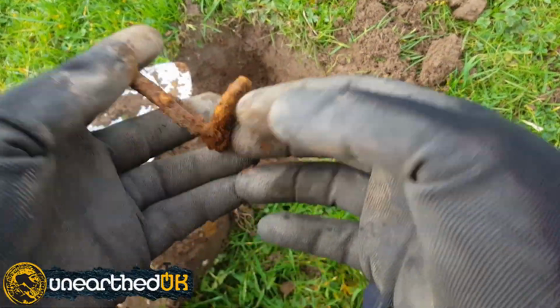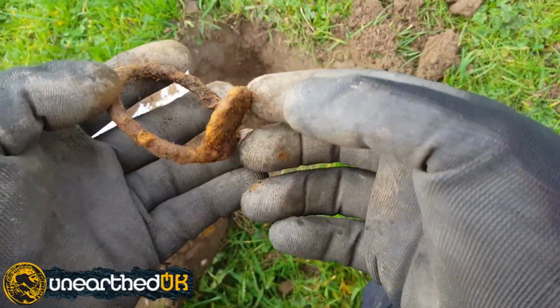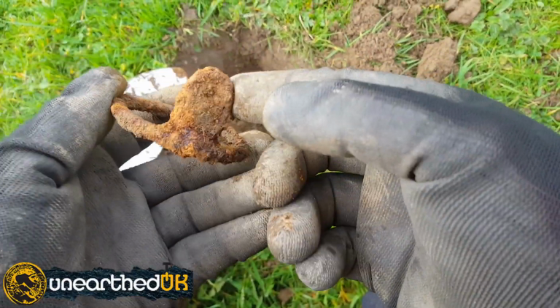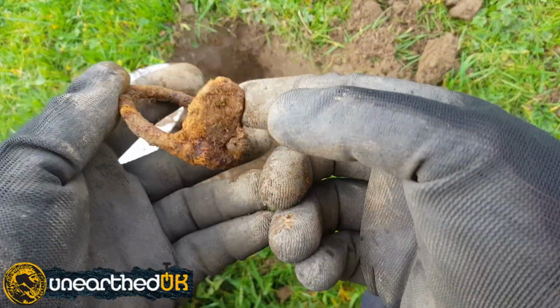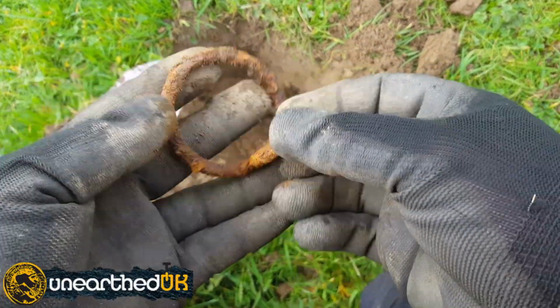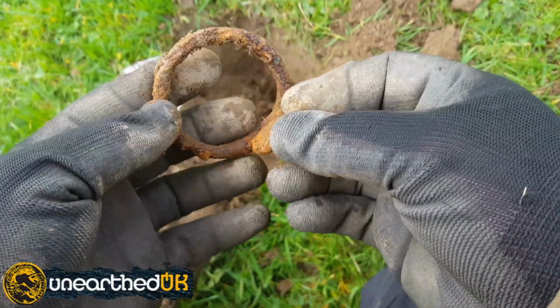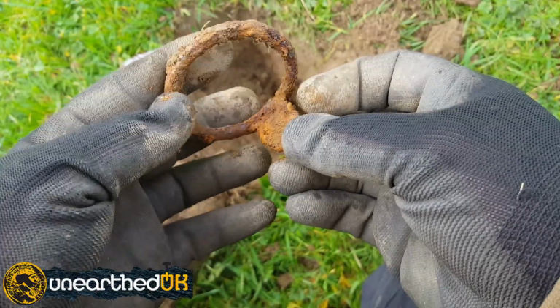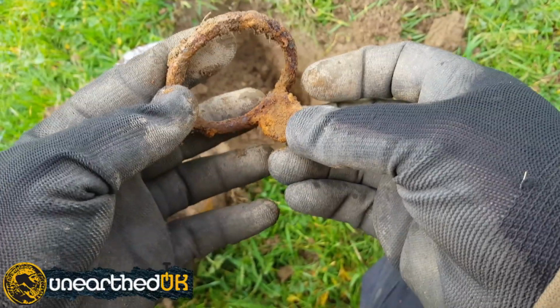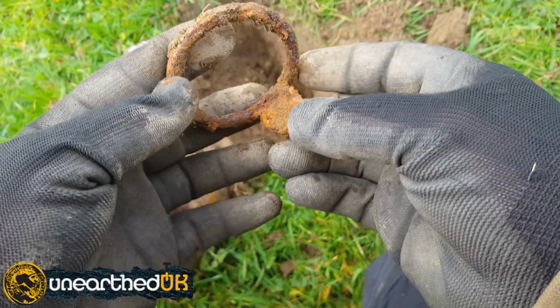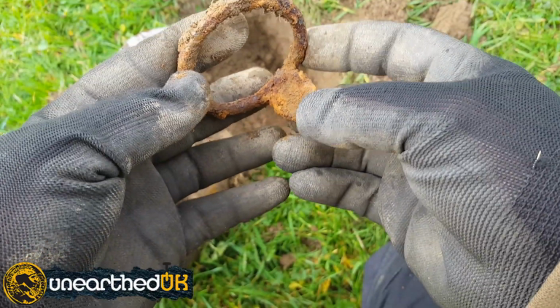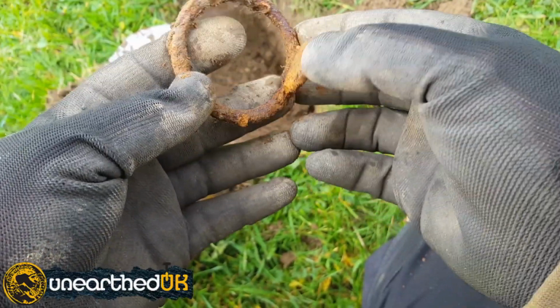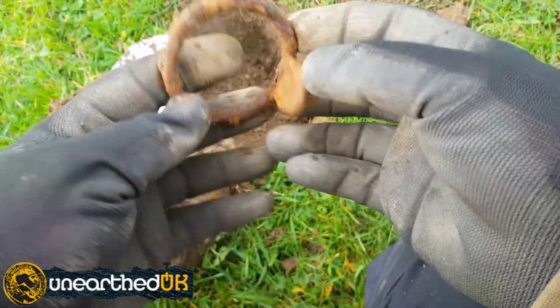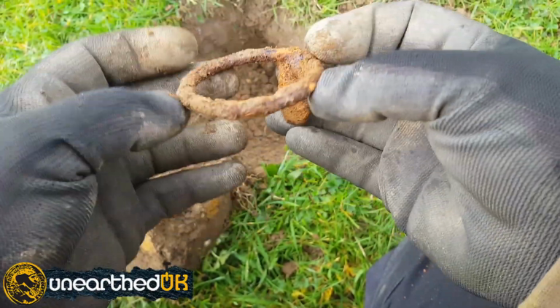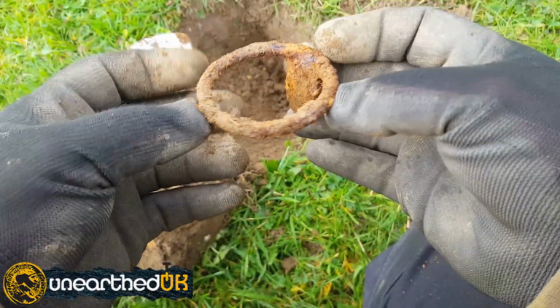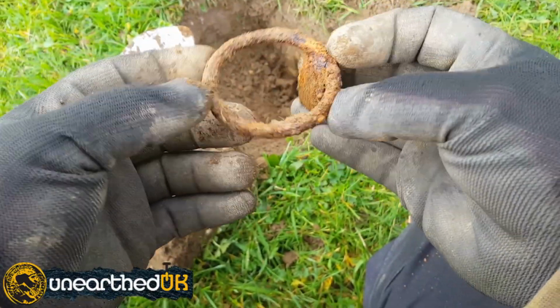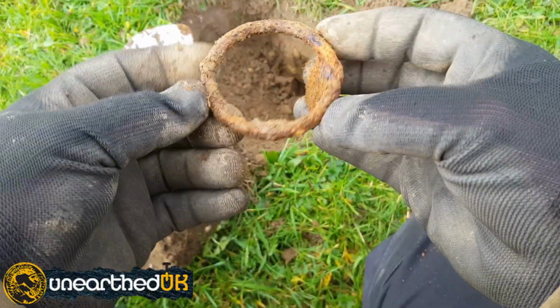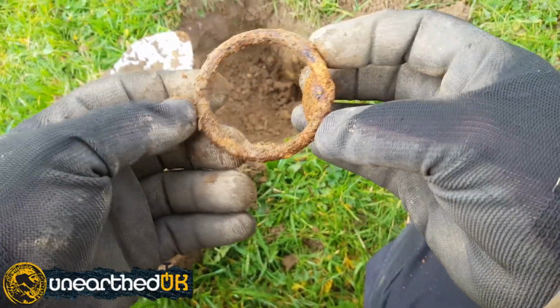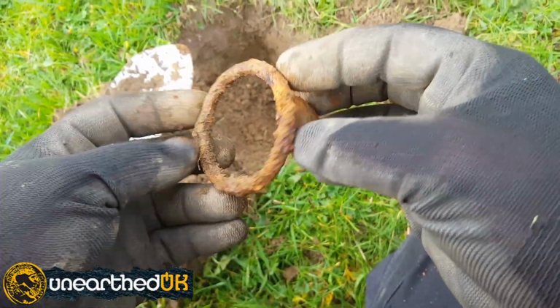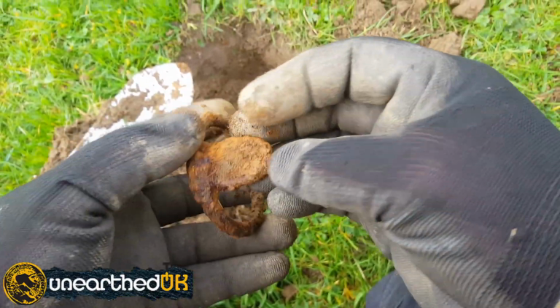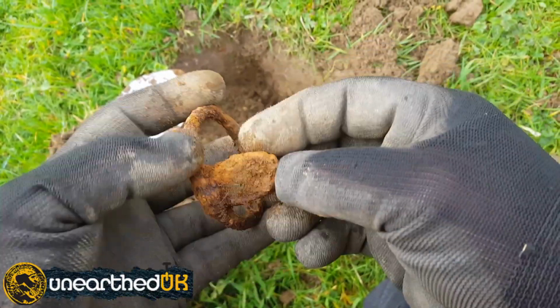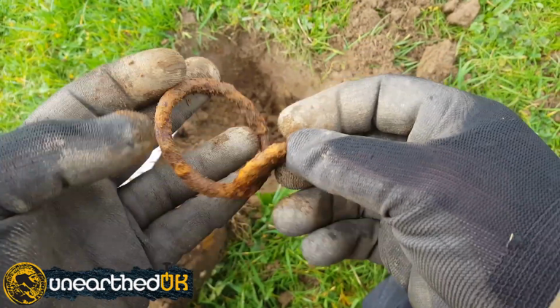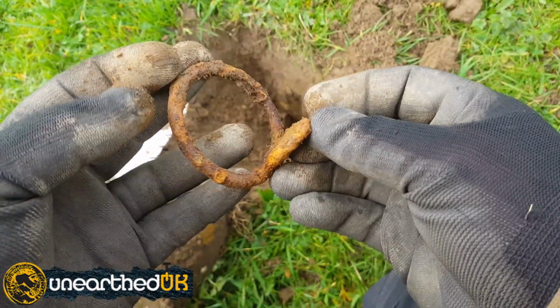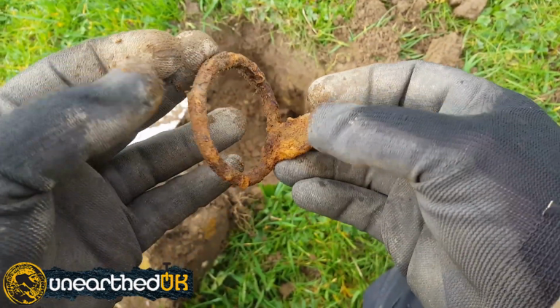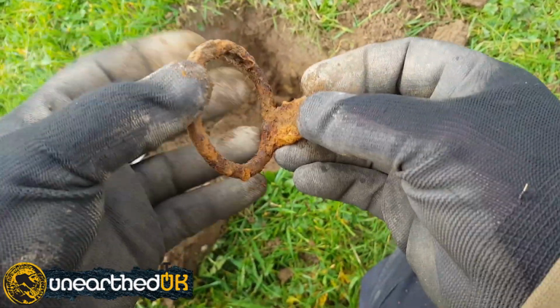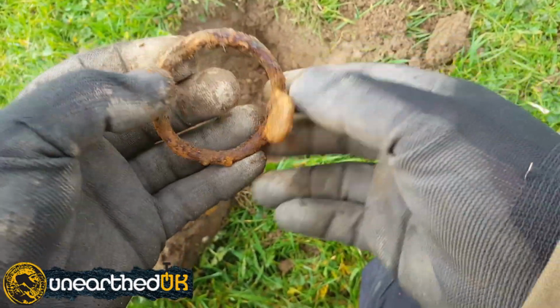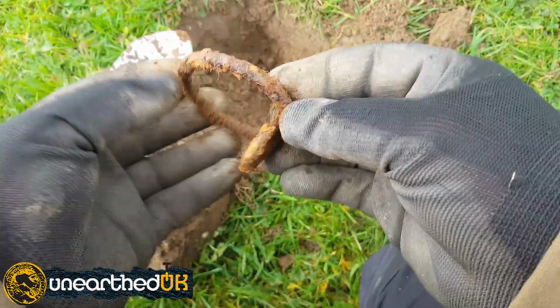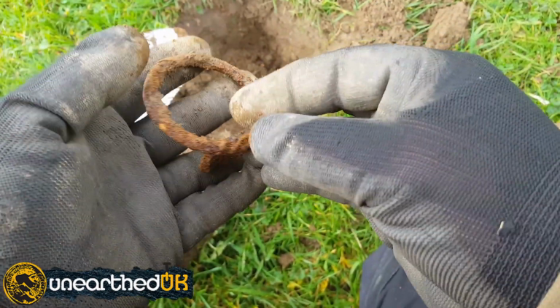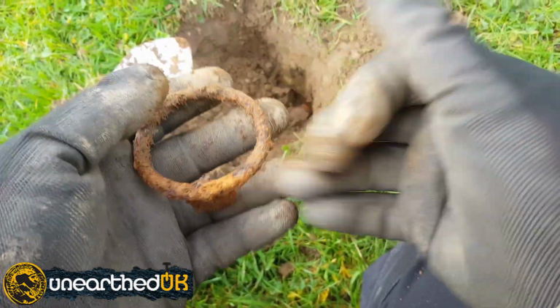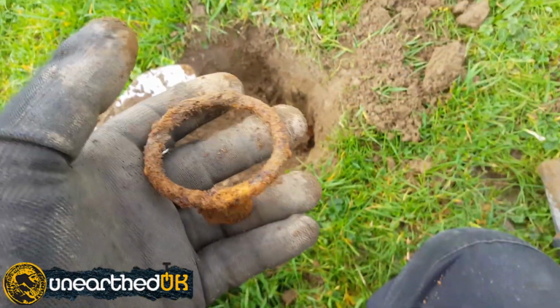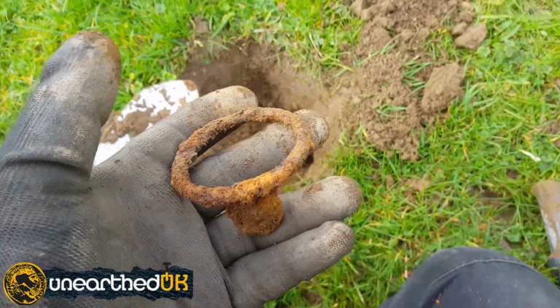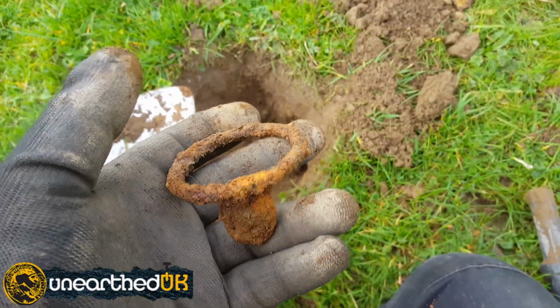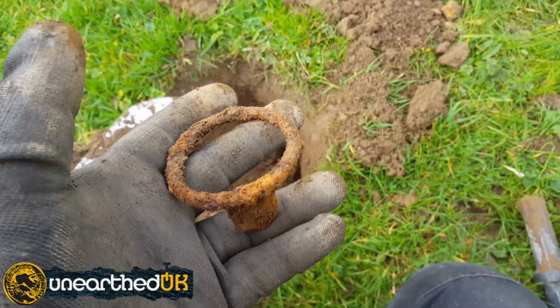That one I have got no idea what it's off — no idea at all. It was a bit of an iffy signal but you had to dig it. You had to dig it.